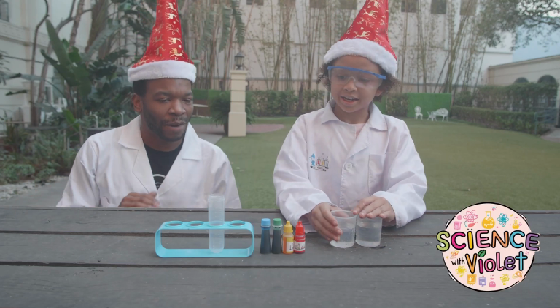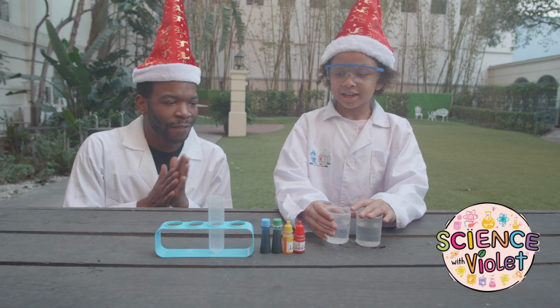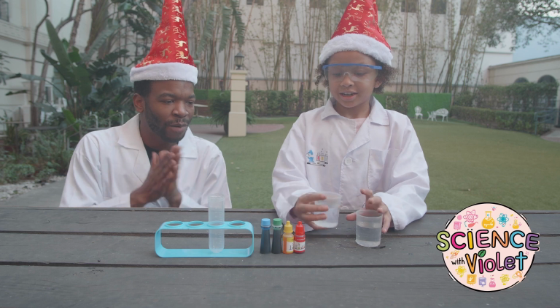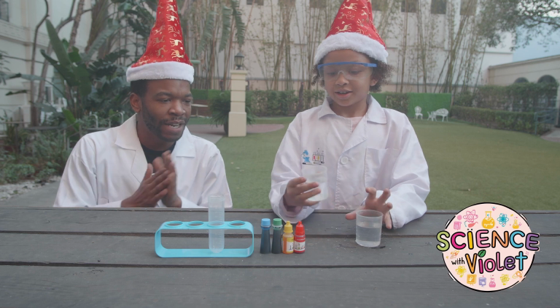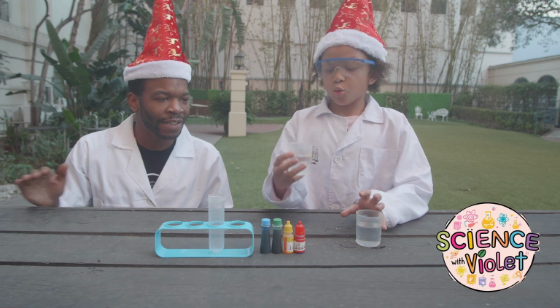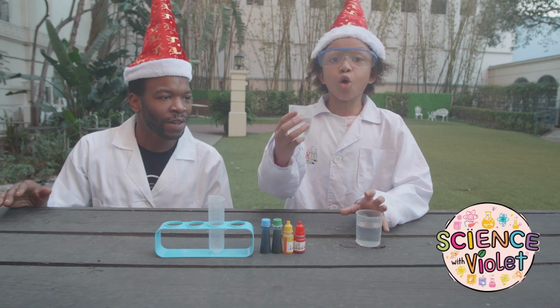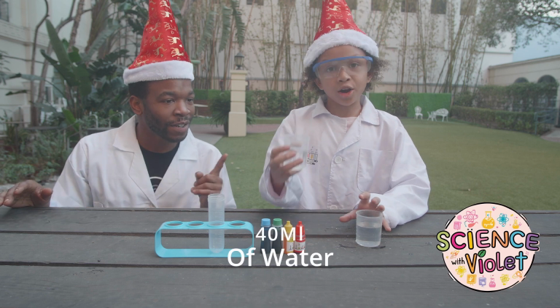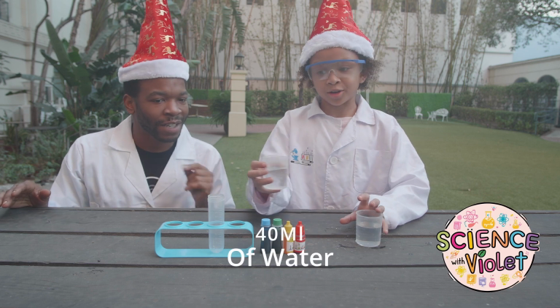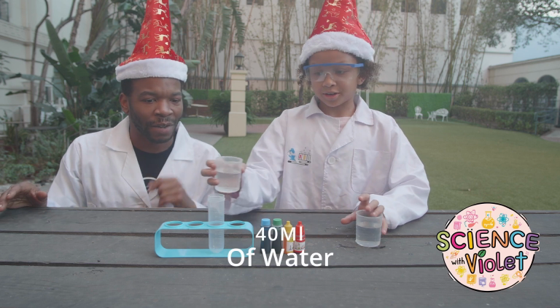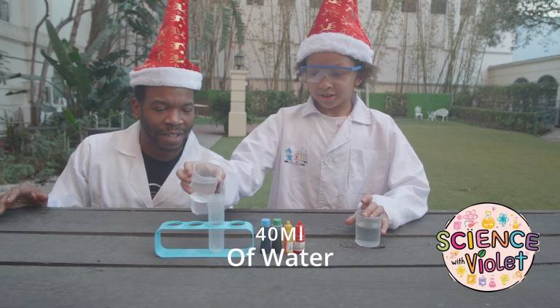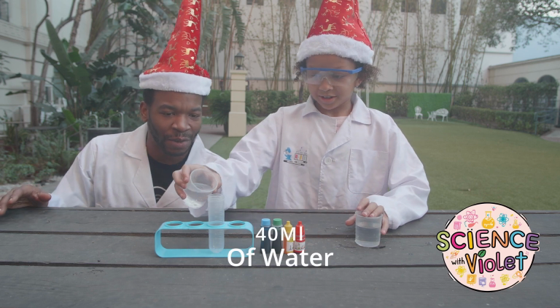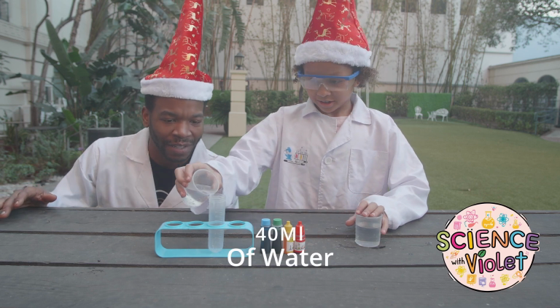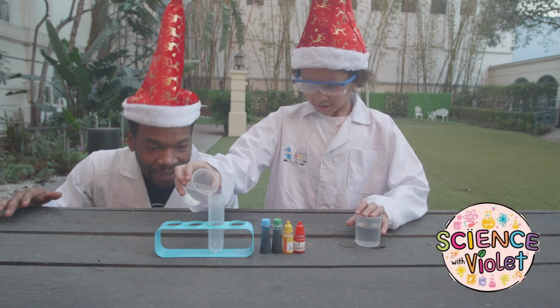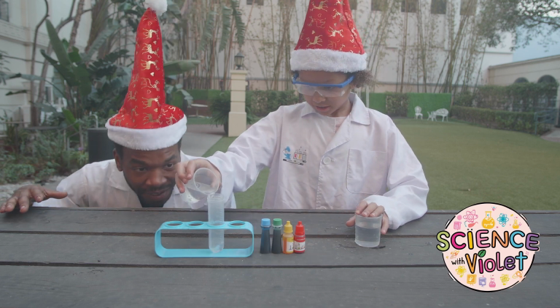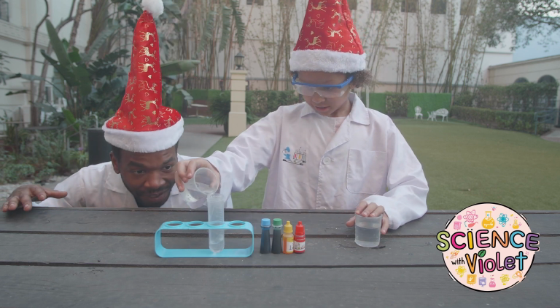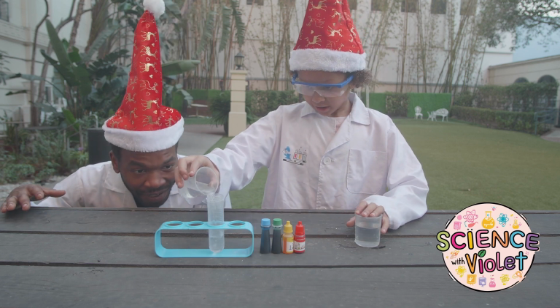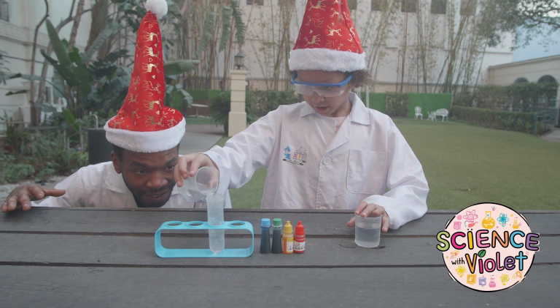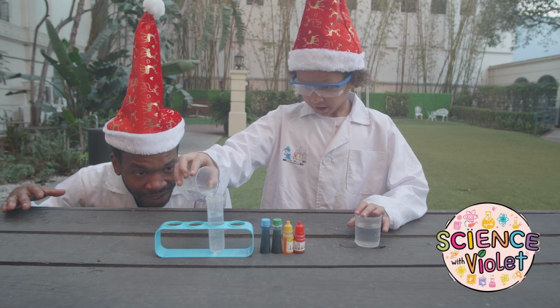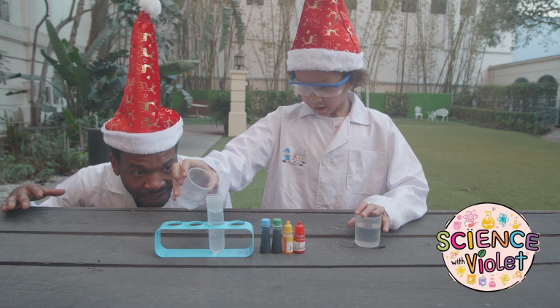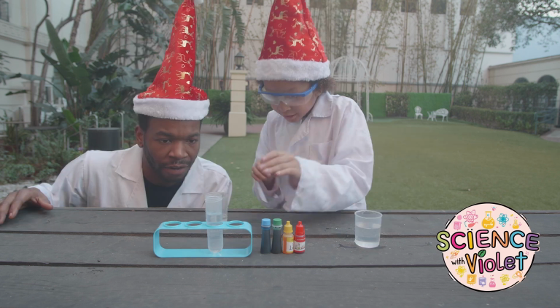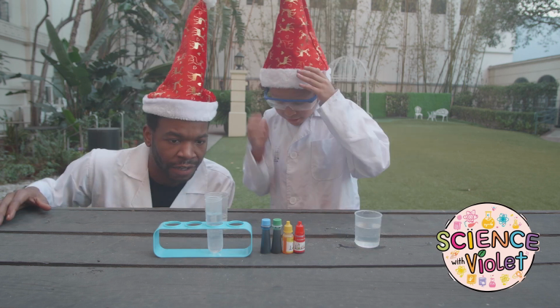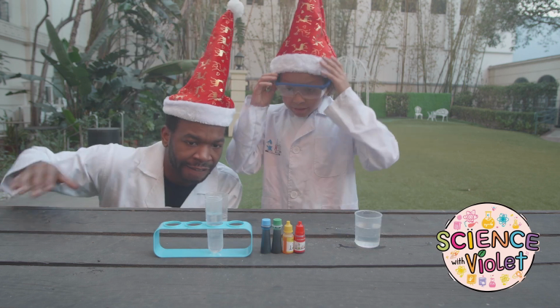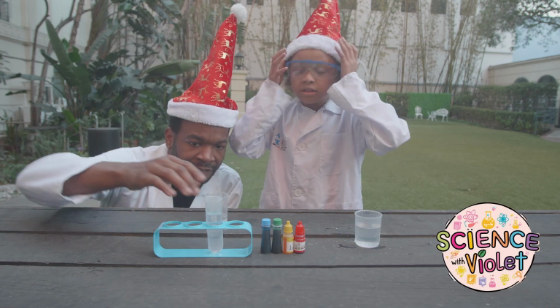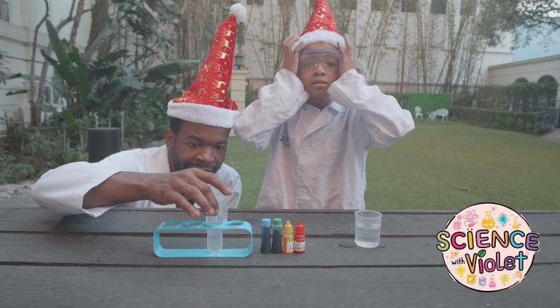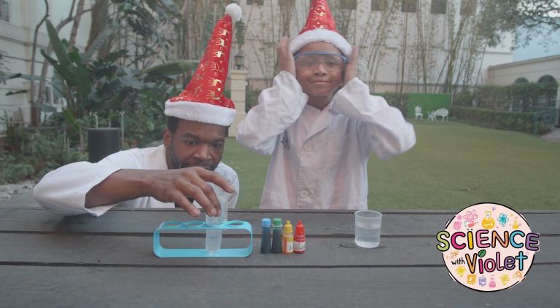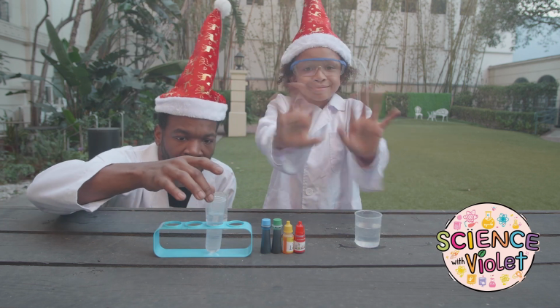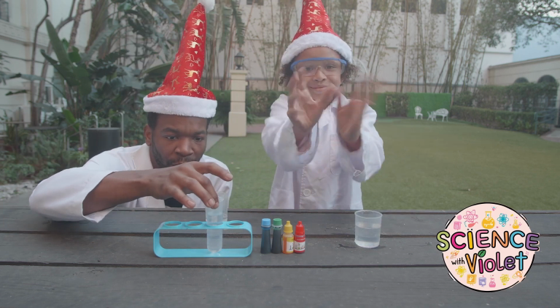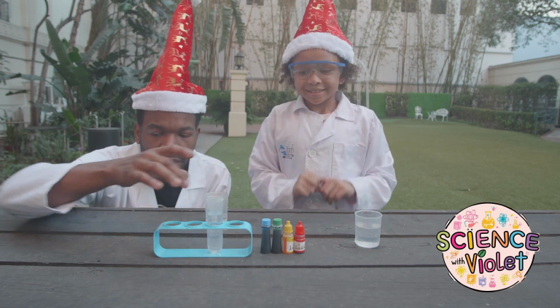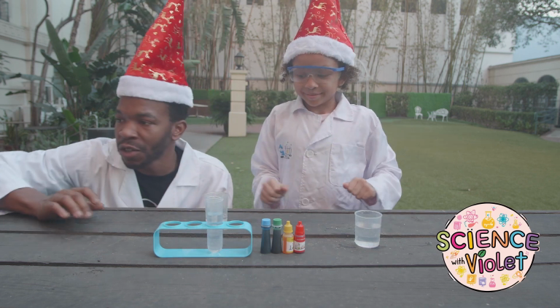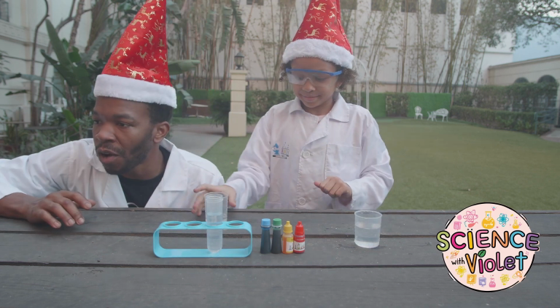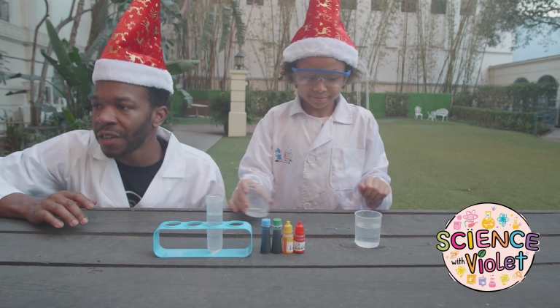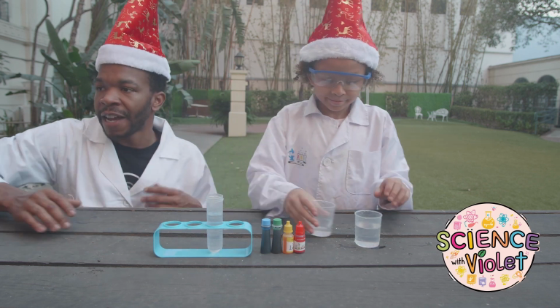Alright, what's the first thing we need? Water. Okay, let's do it. So we've got 40 milliliters of water now.